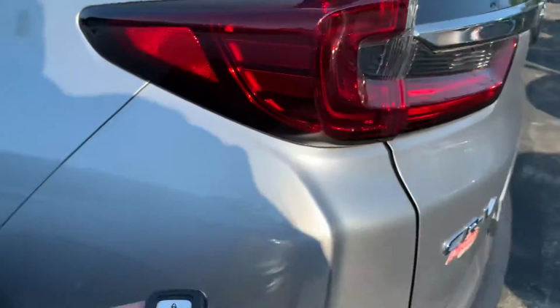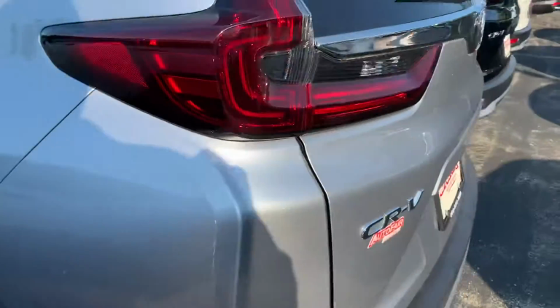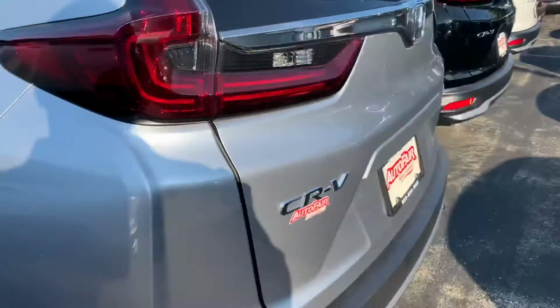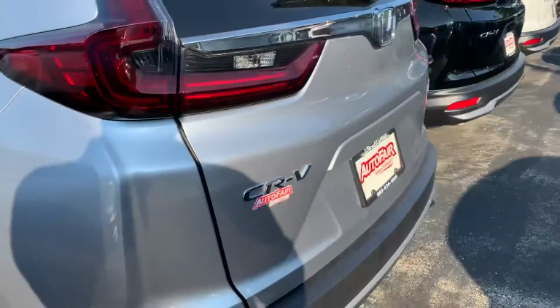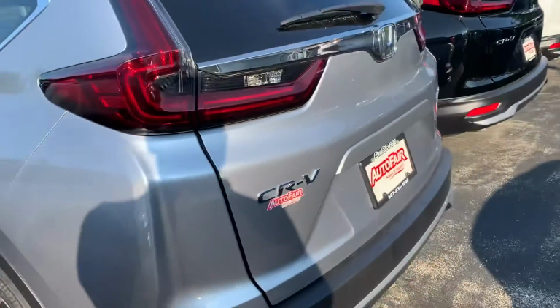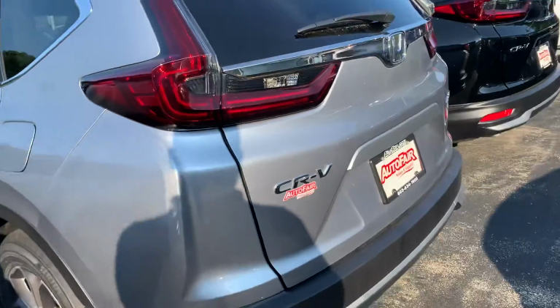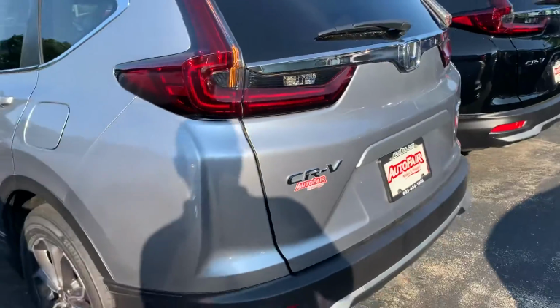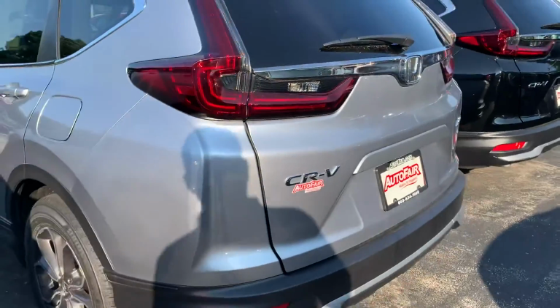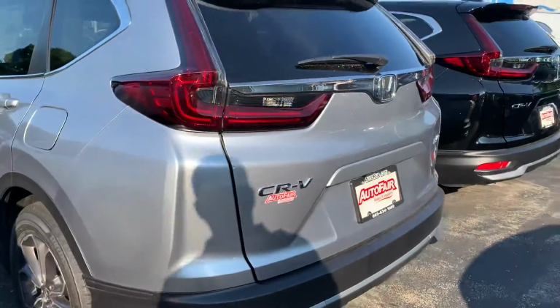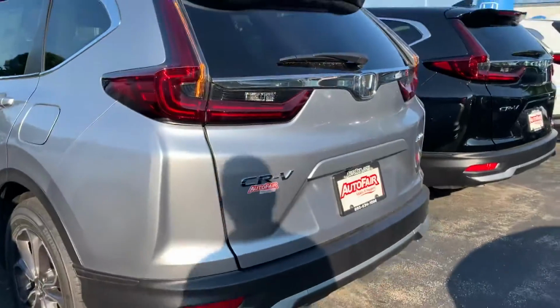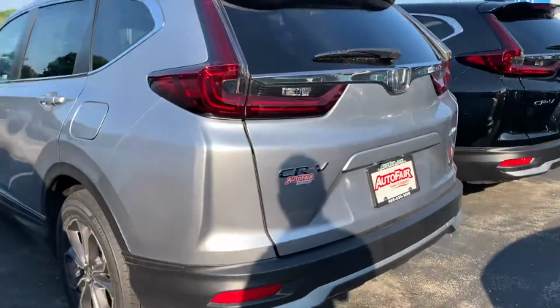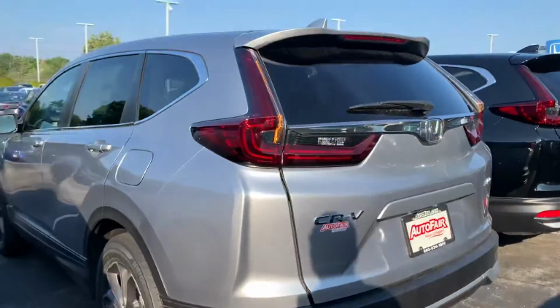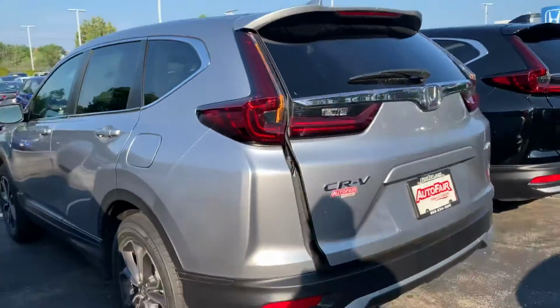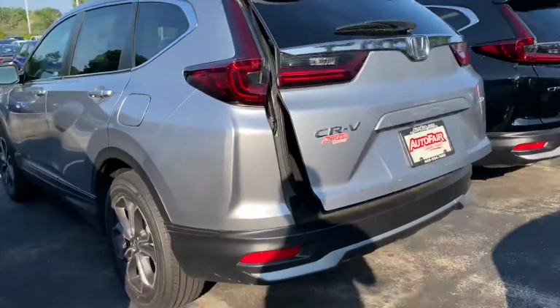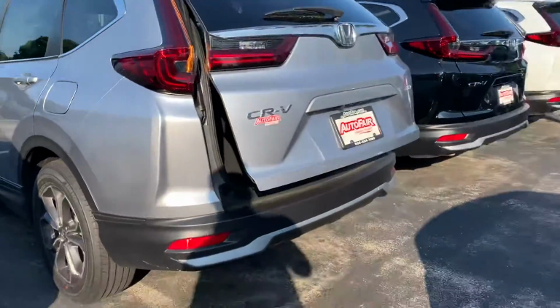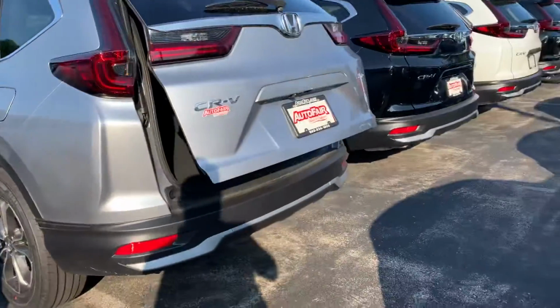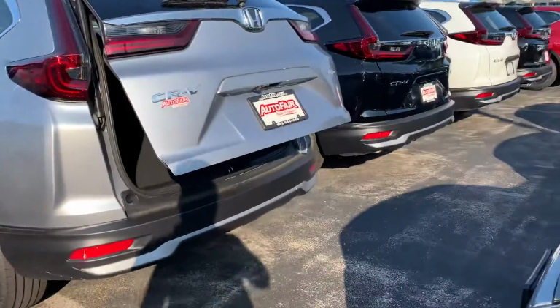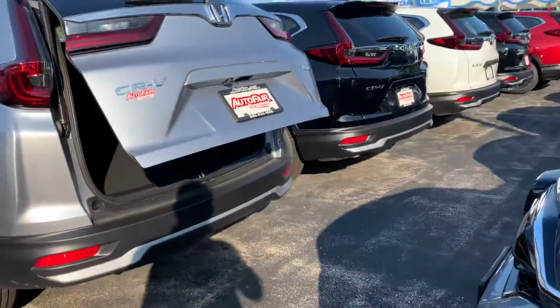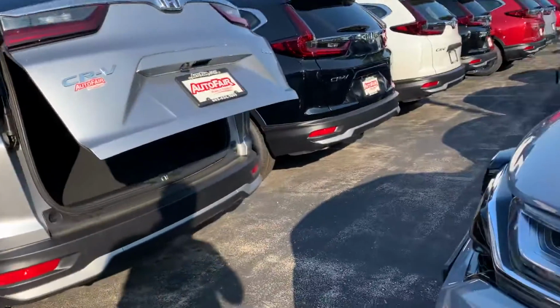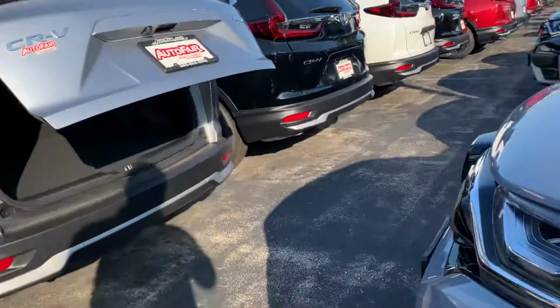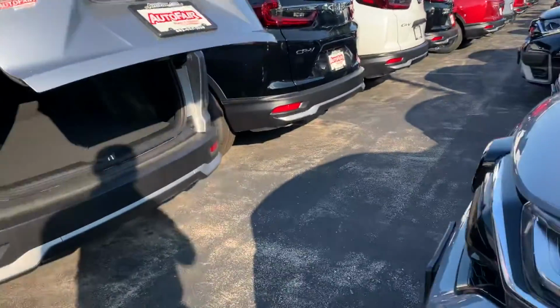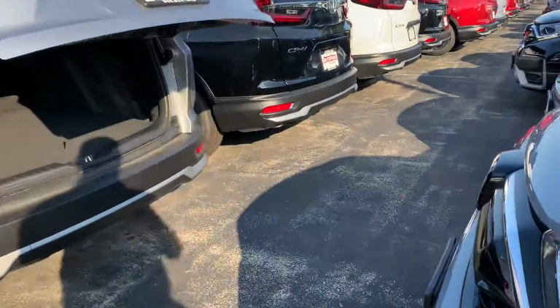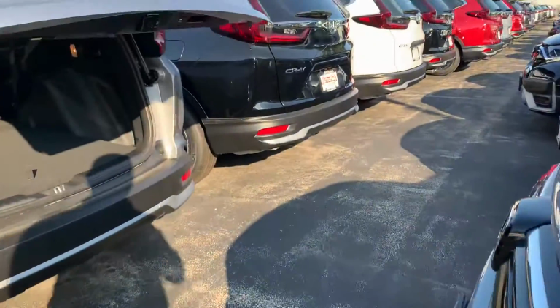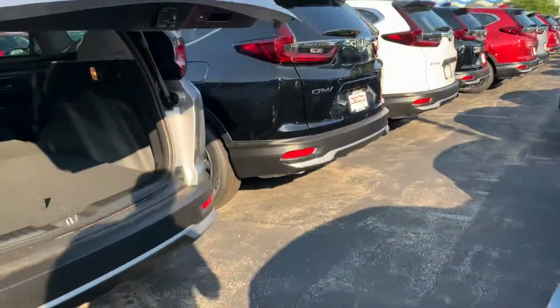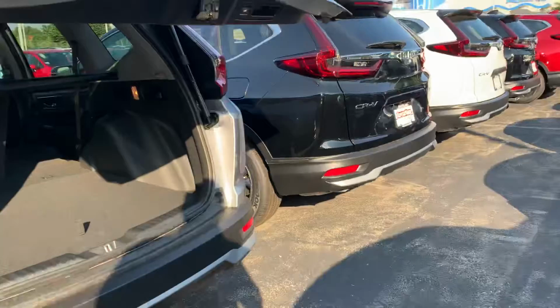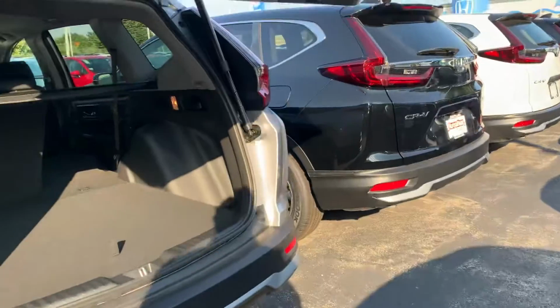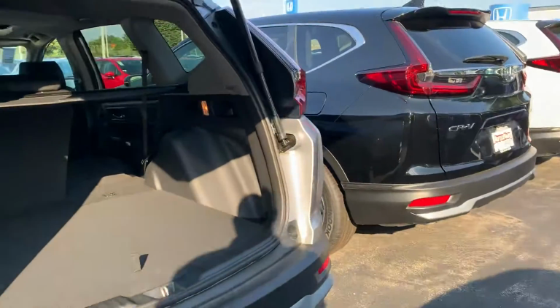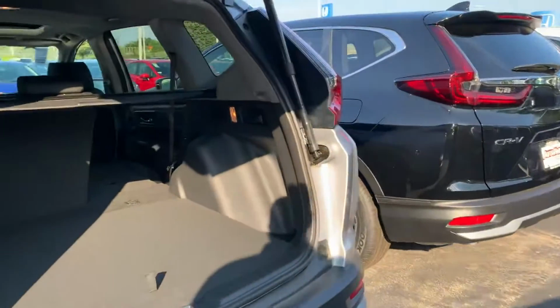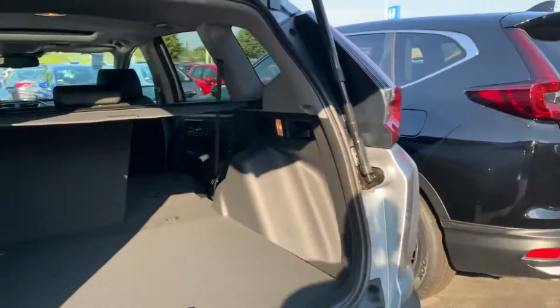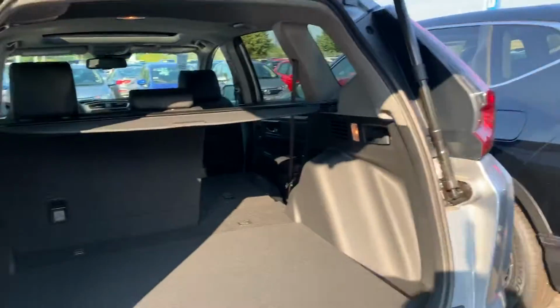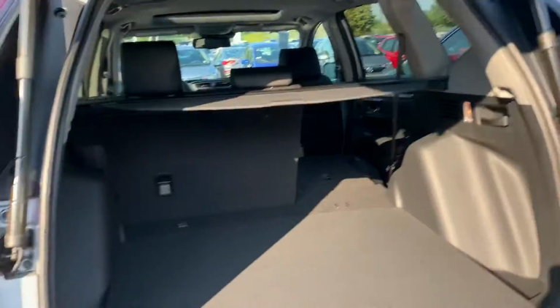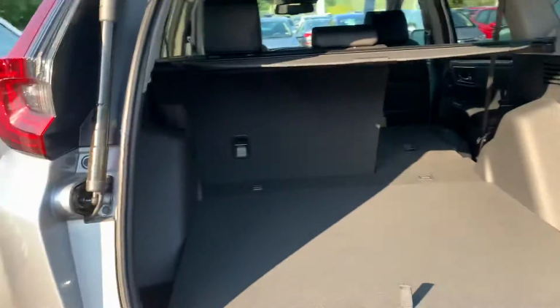Power tailgate on the EX-L trim level and higher. Privacy cover in the cargo area.